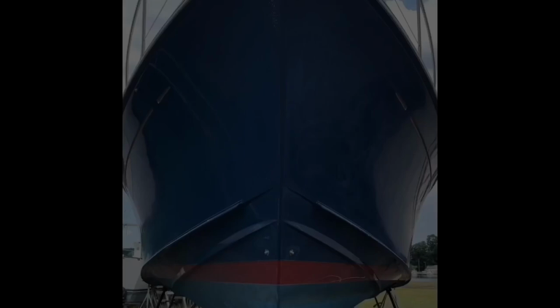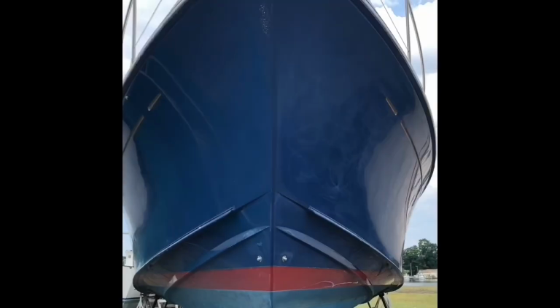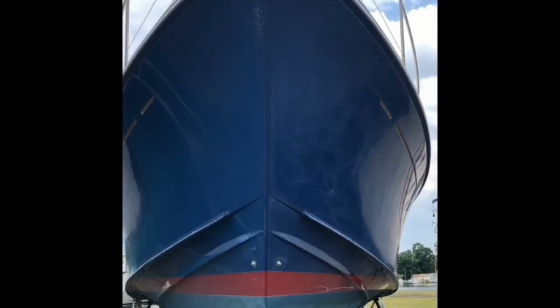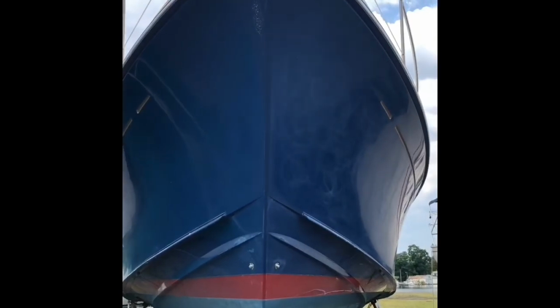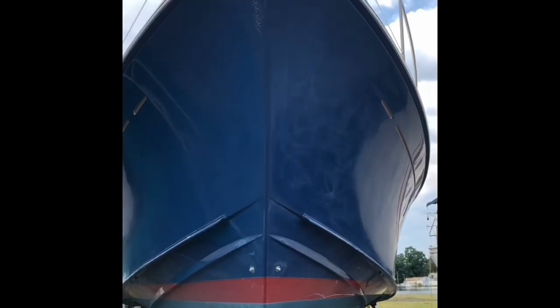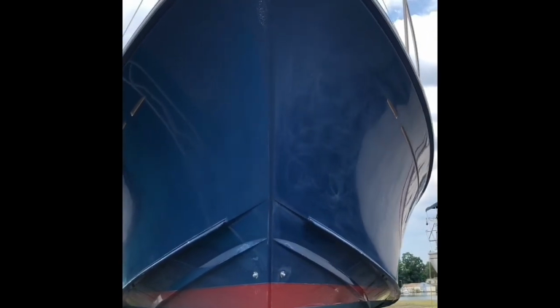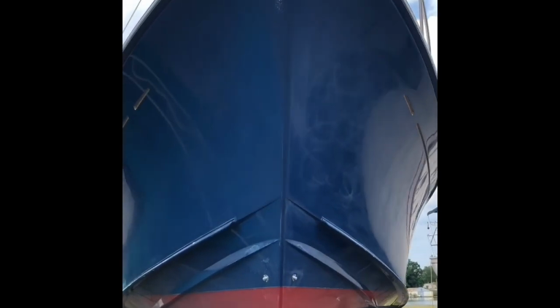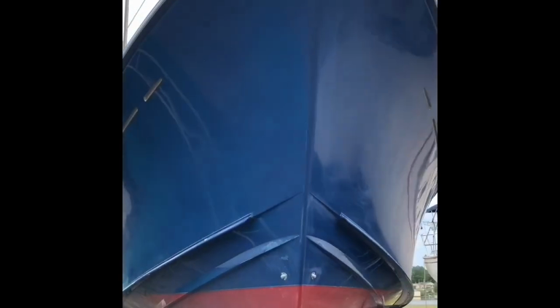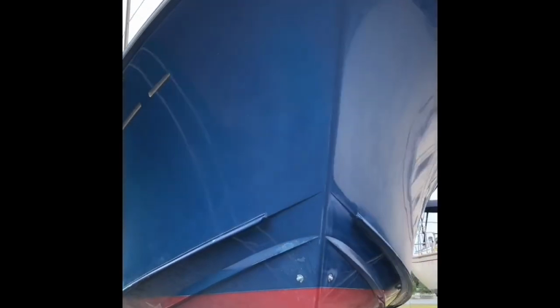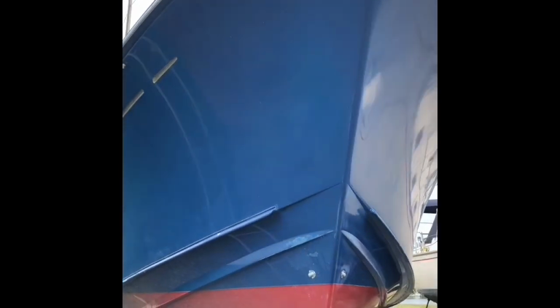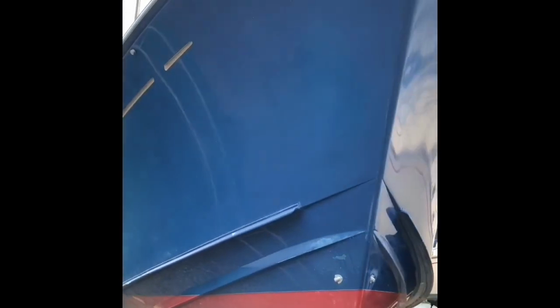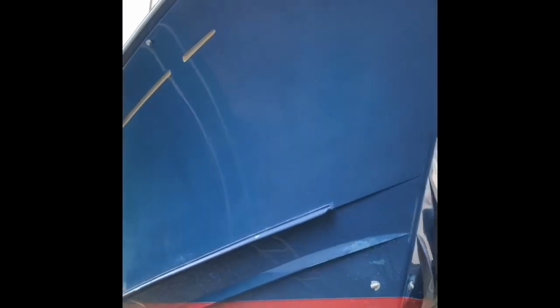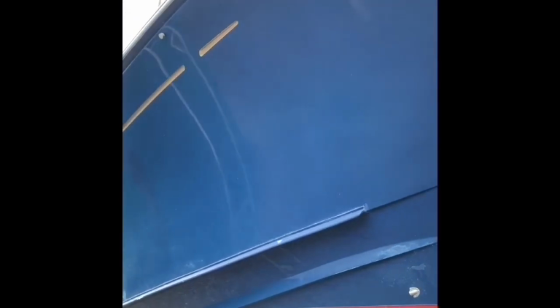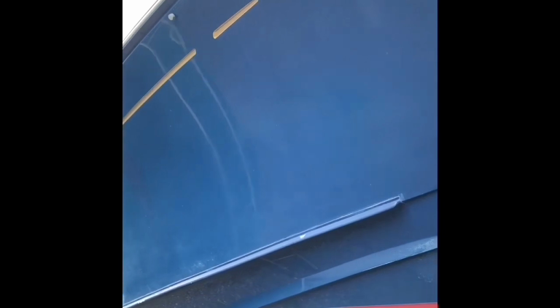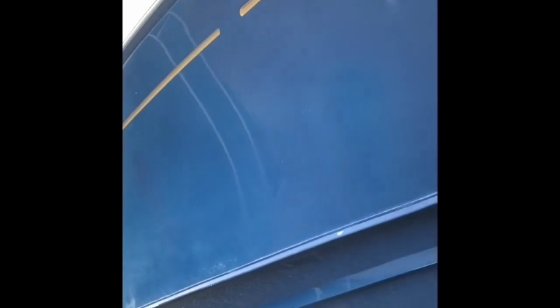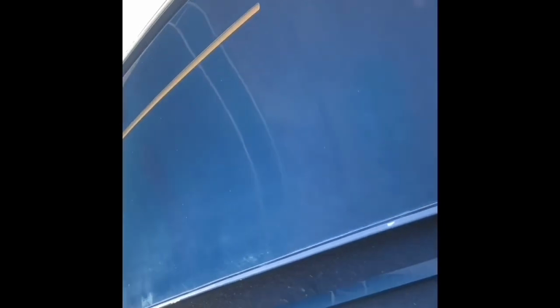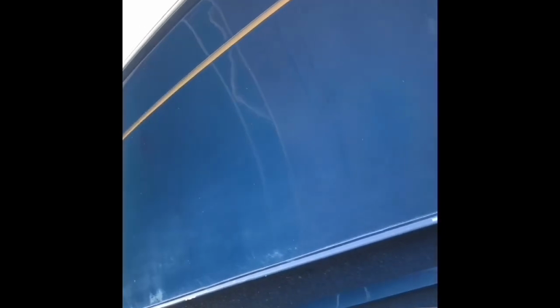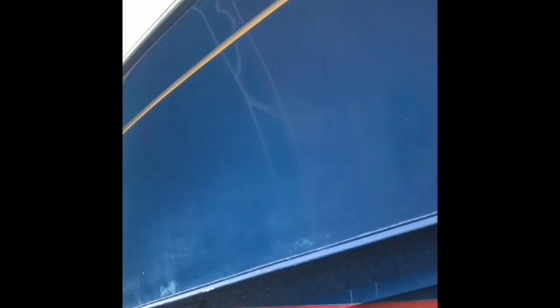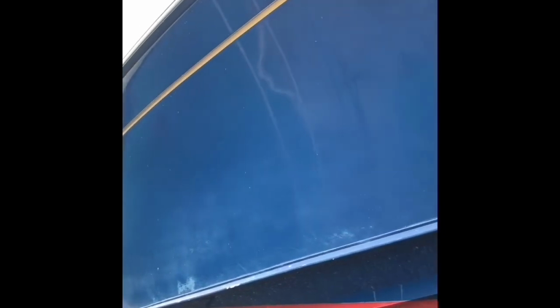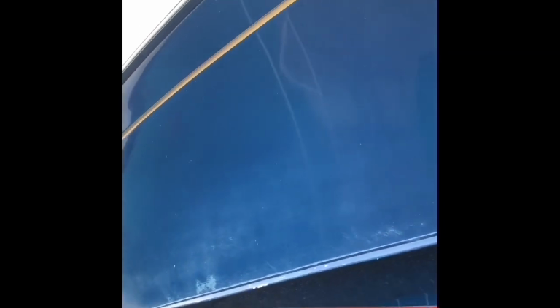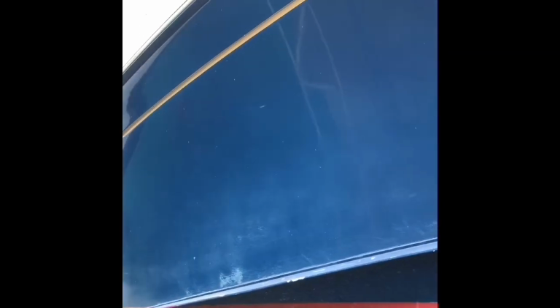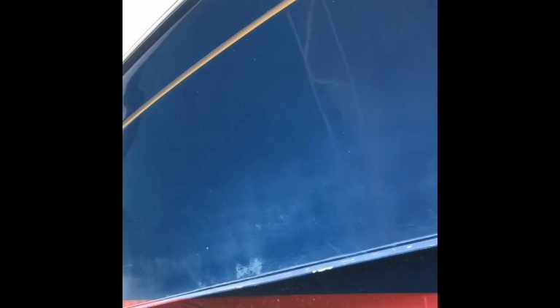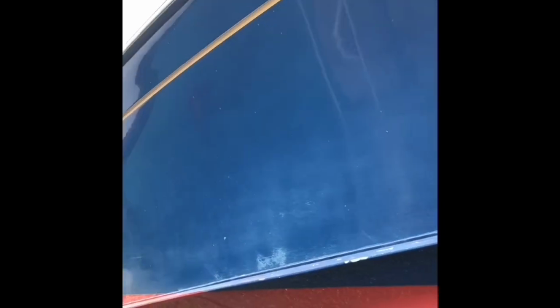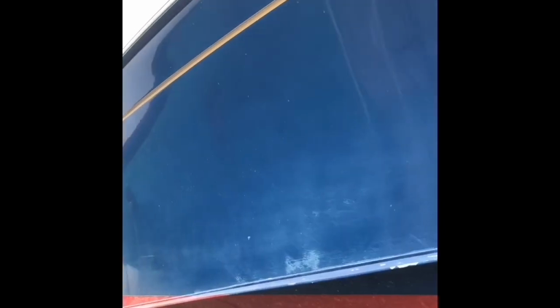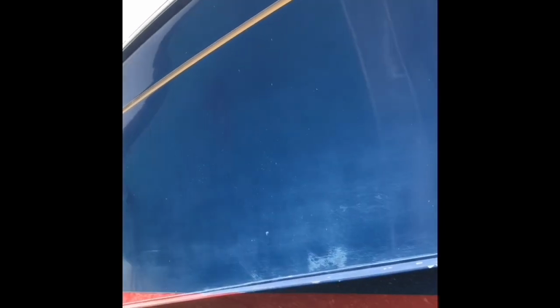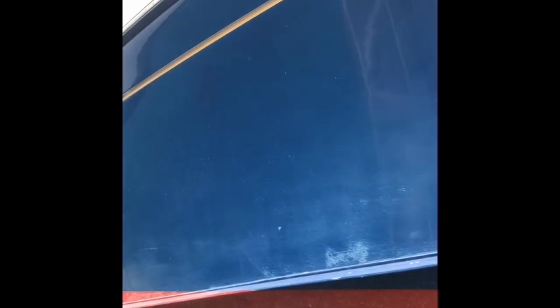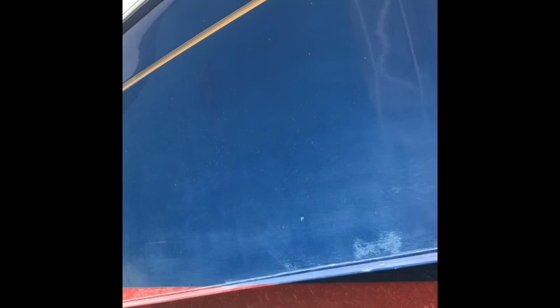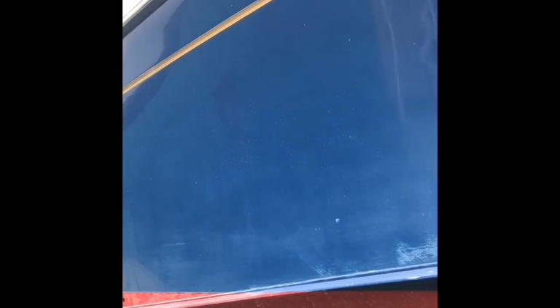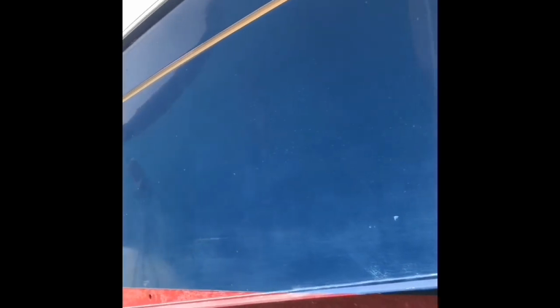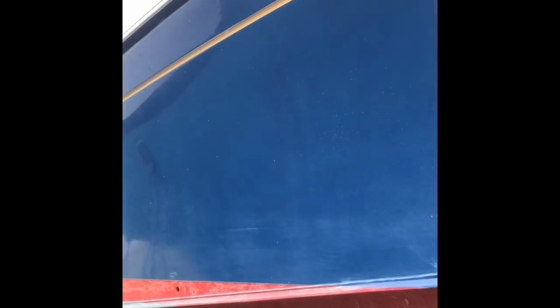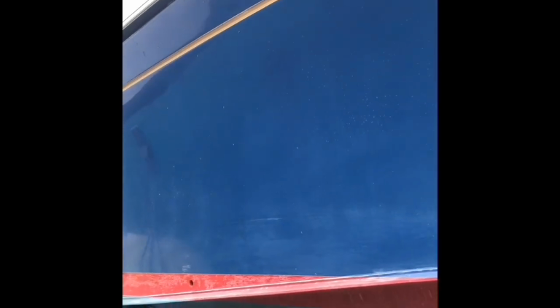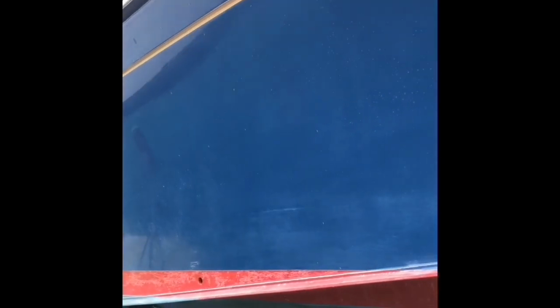Hey everybody, here is the next paint job. It's a 2000 model 46-foot Alden. It's 46 foot at the waterline, just over 50 in length overall.